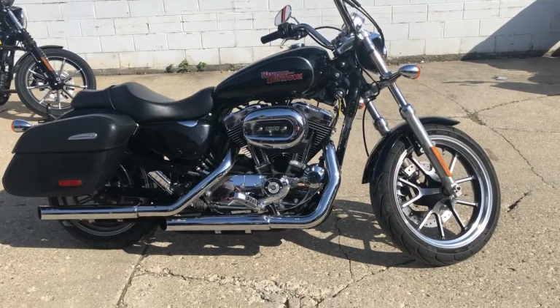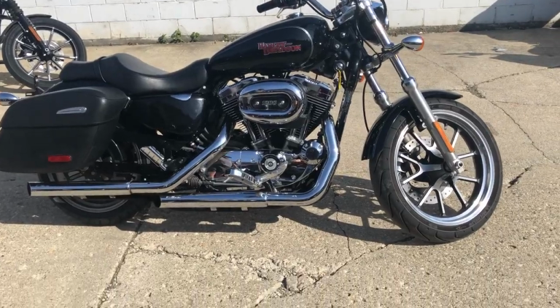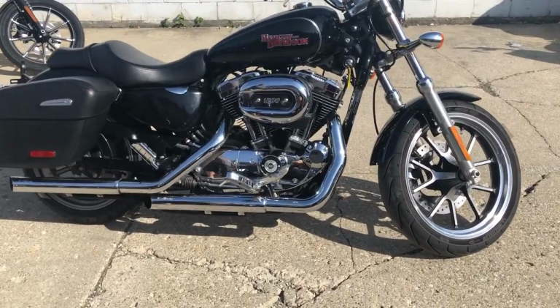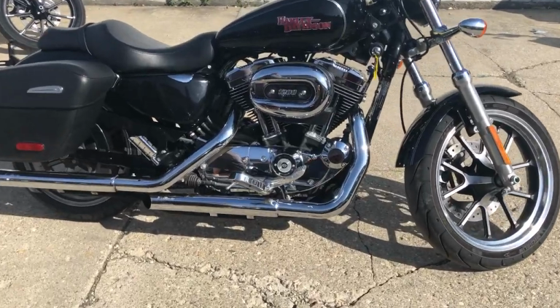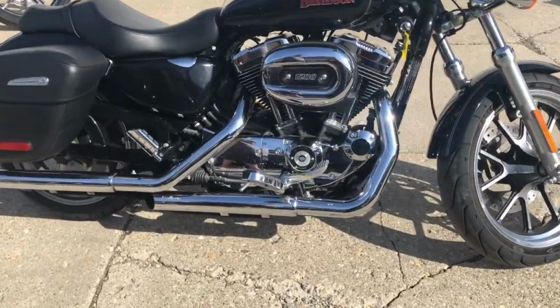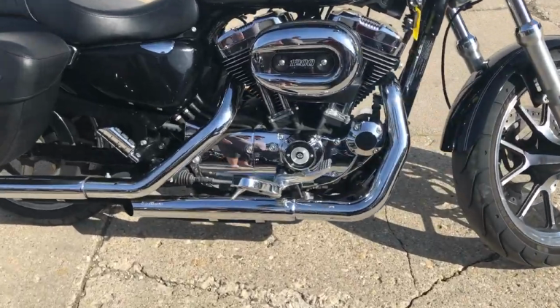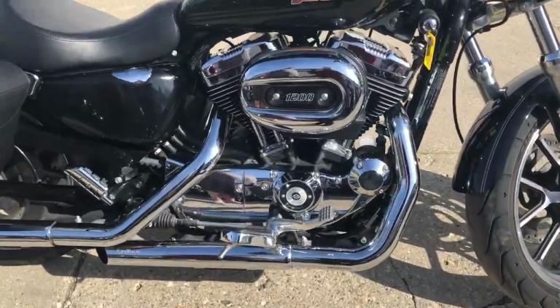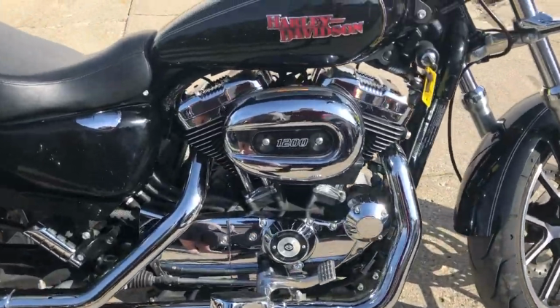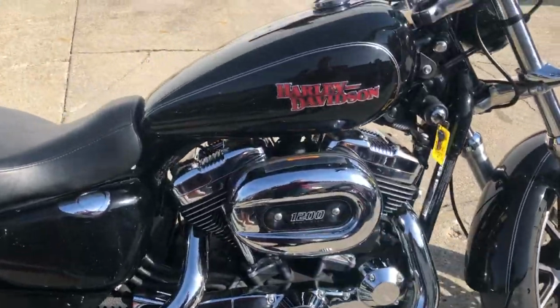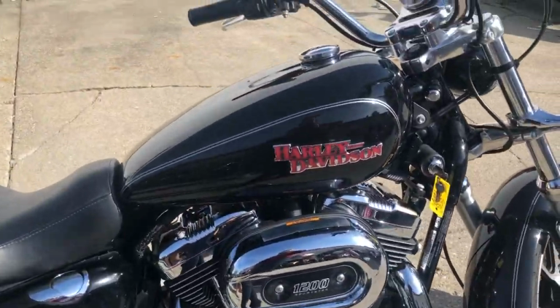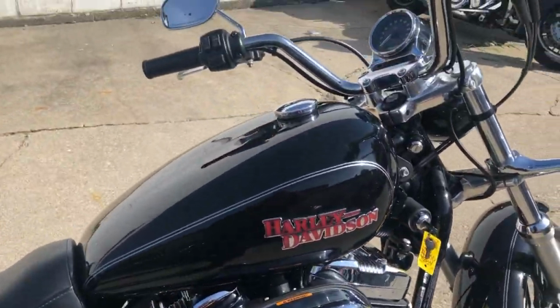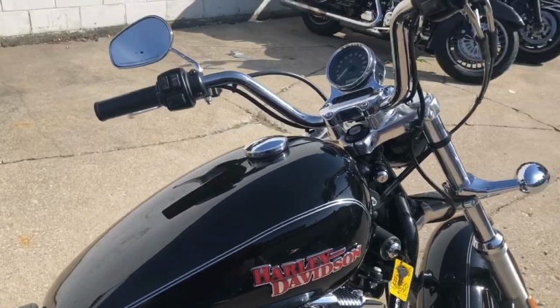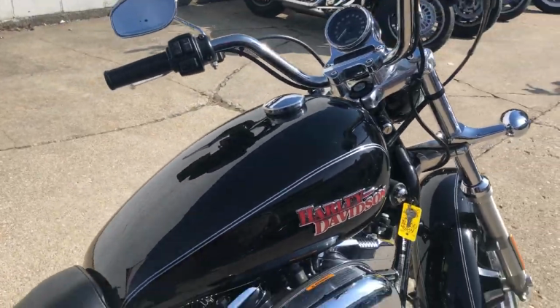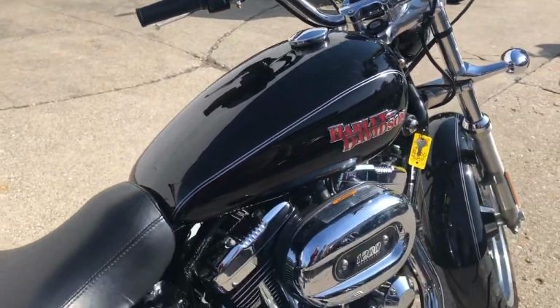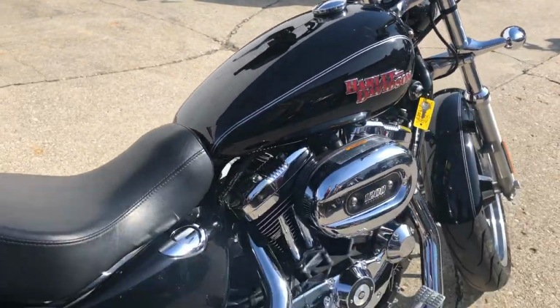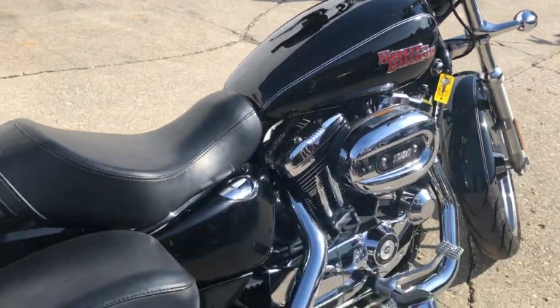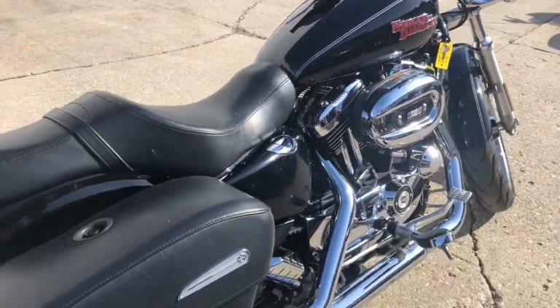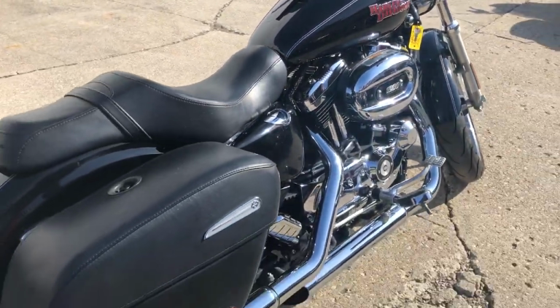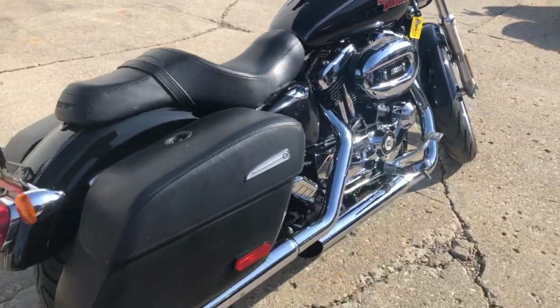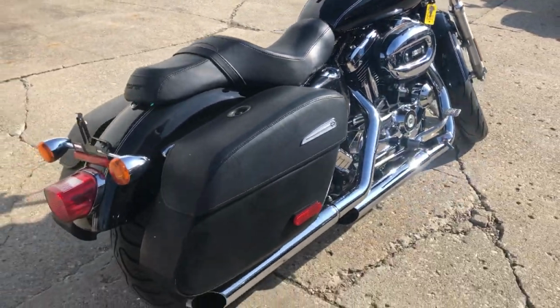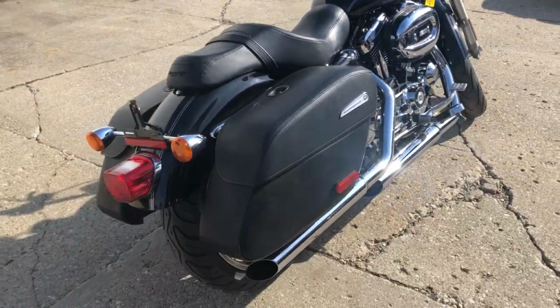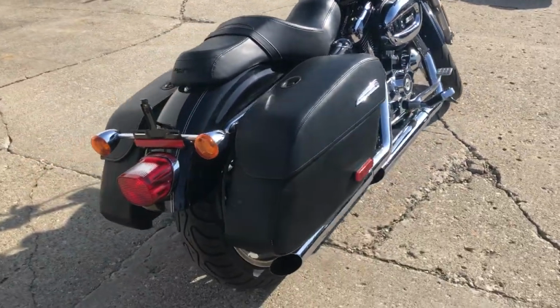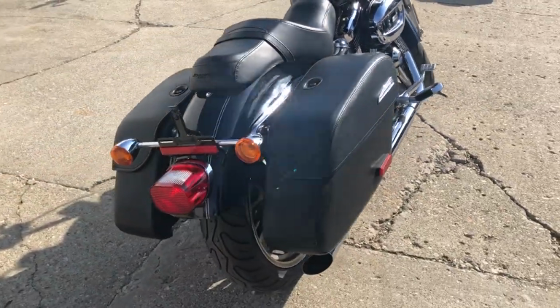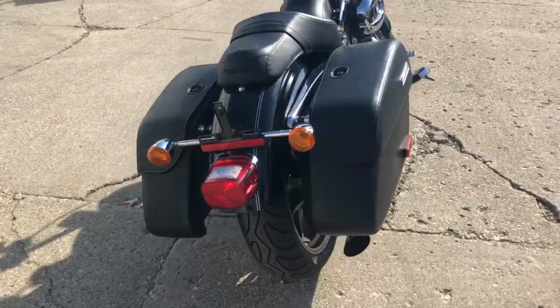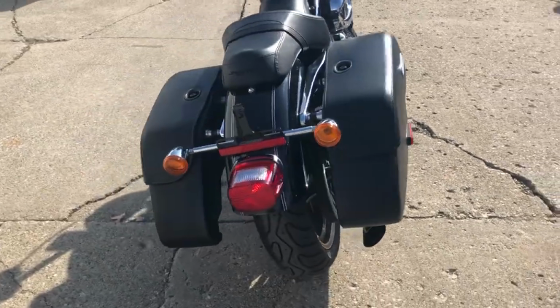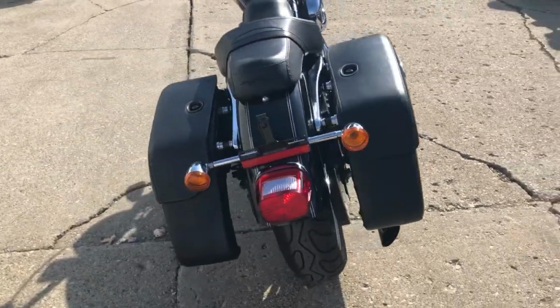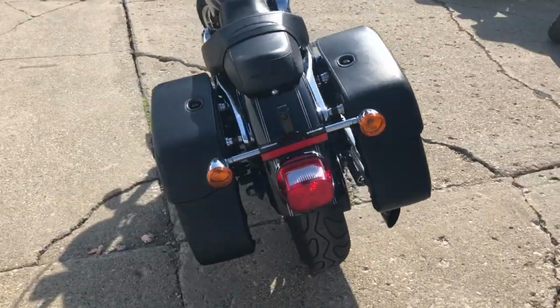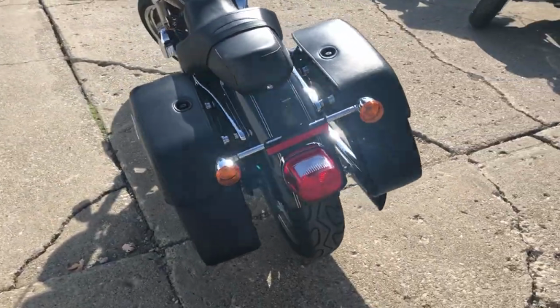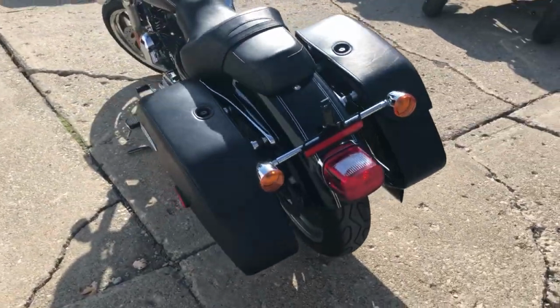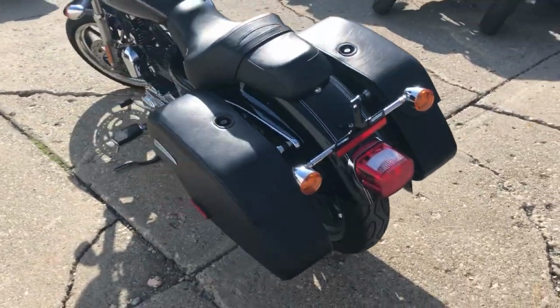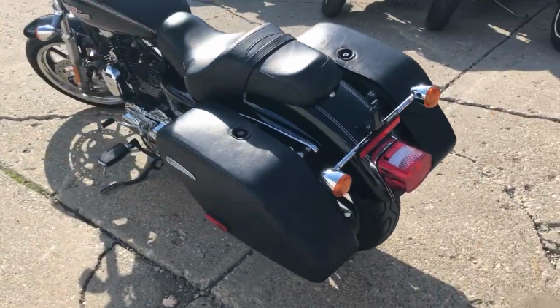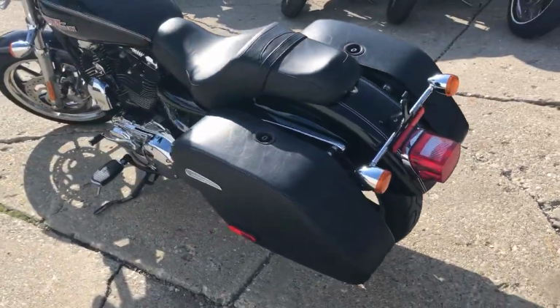Hey guys, approvalpowersports.com here, doing some videos on some bikes we just got in. Anybody looking for a used Harley-Davidson? Over 300 pre-owned in stock — road glides, street glides, ultra classics, fat boys, fat bobs, sportsters — you name it, we got it.